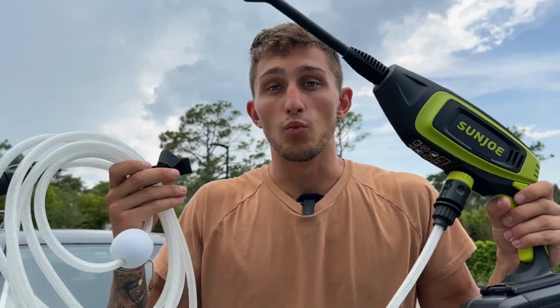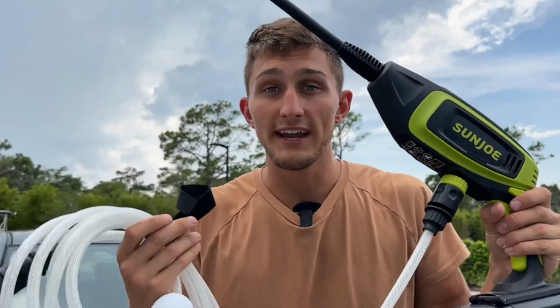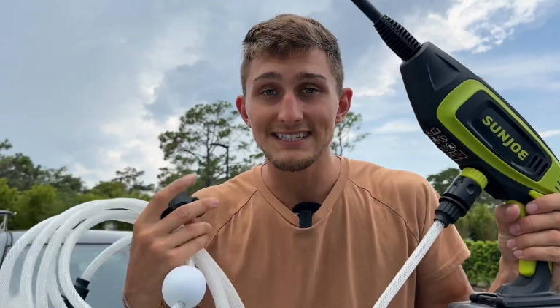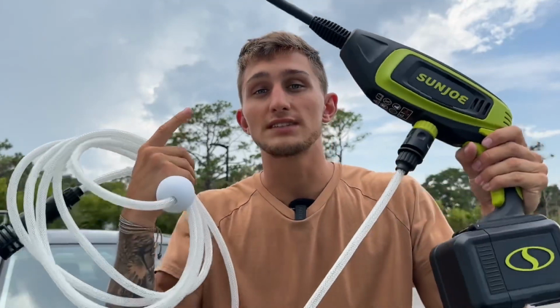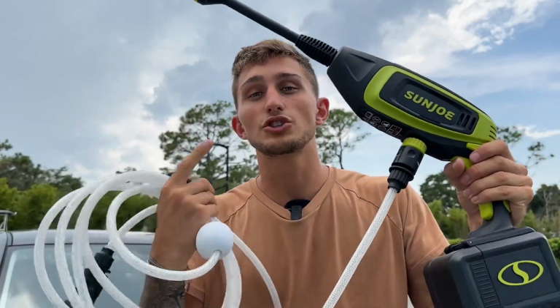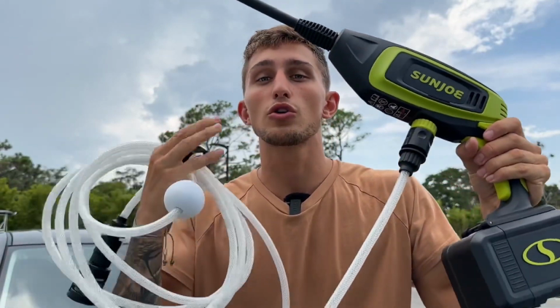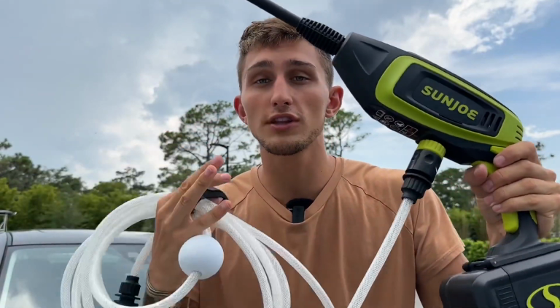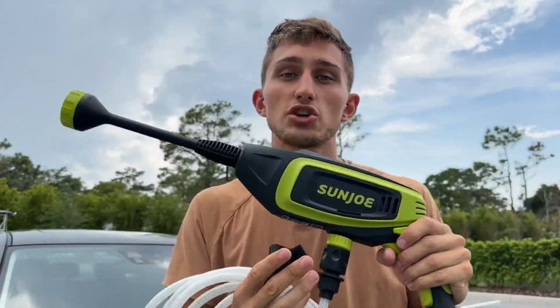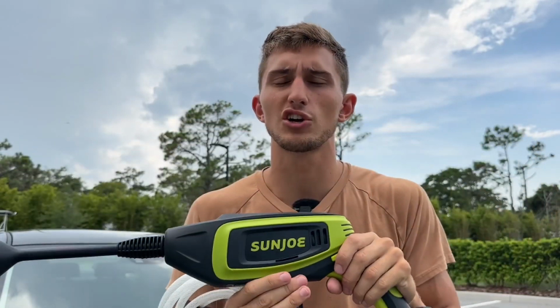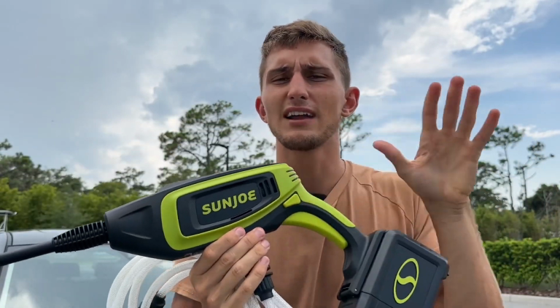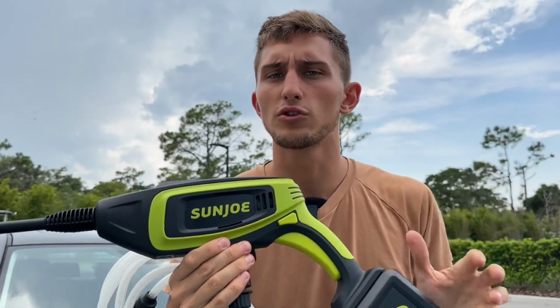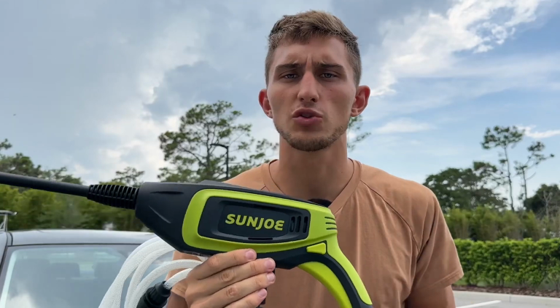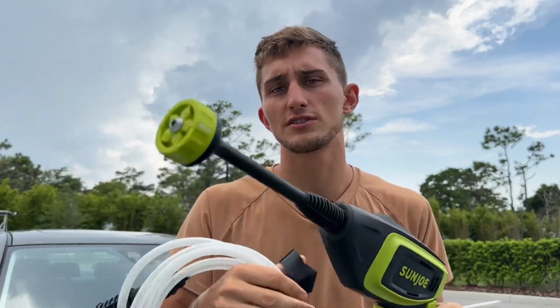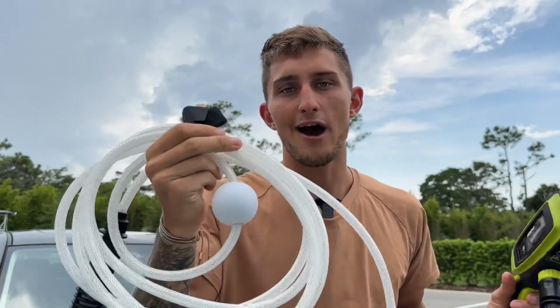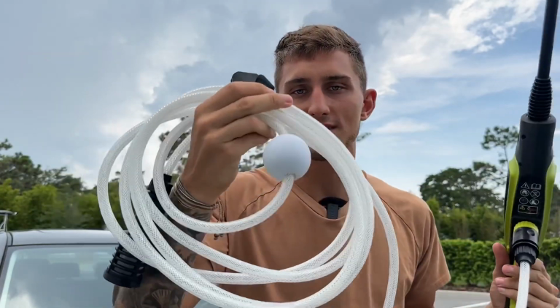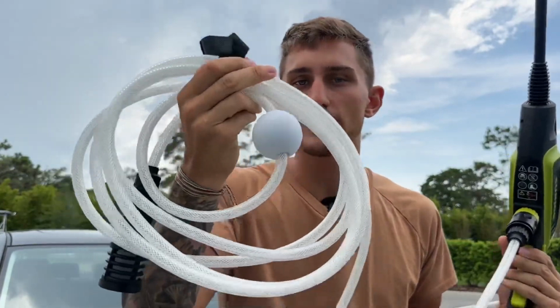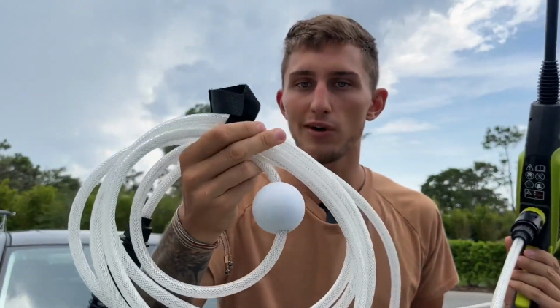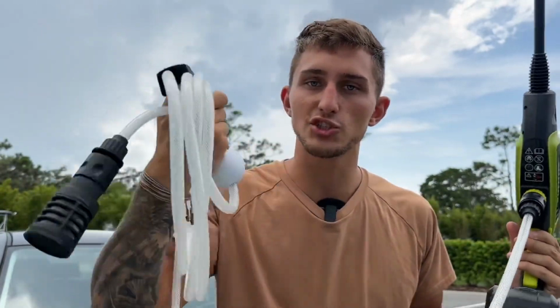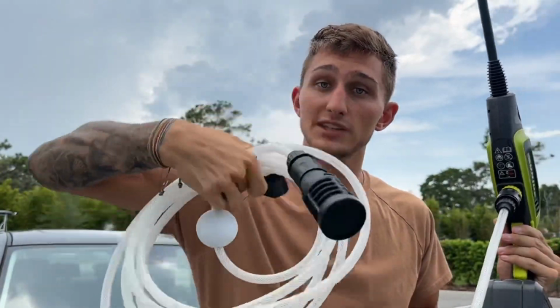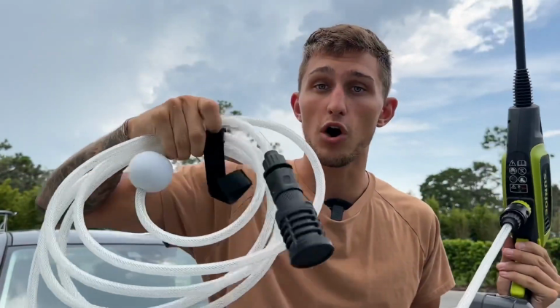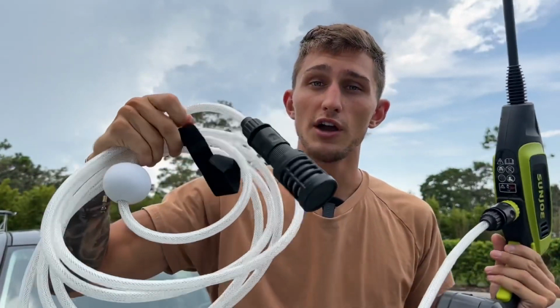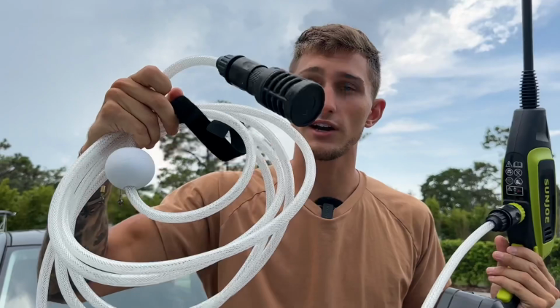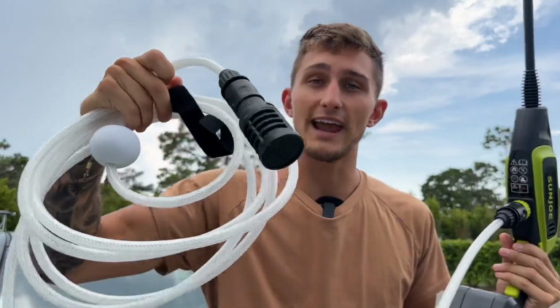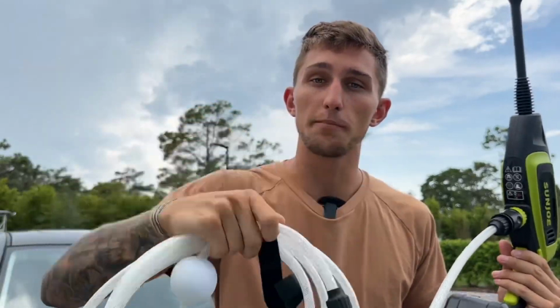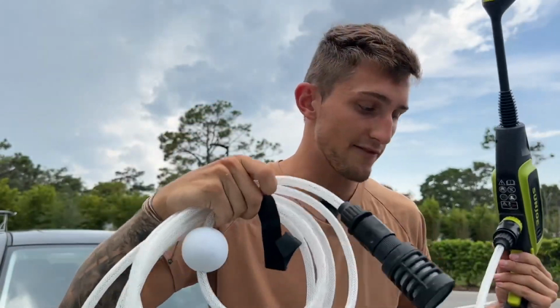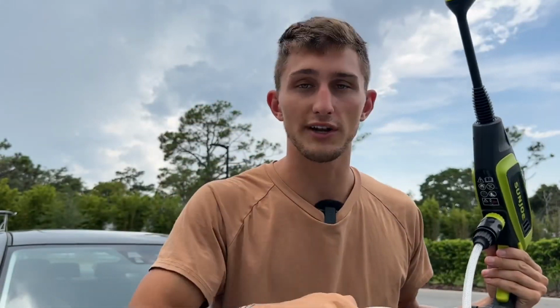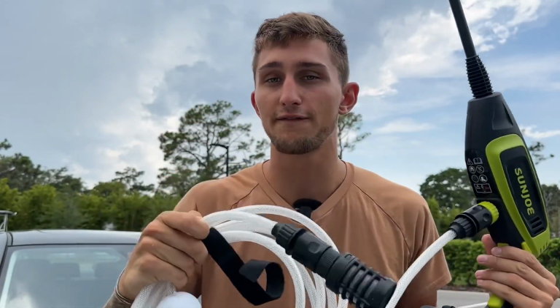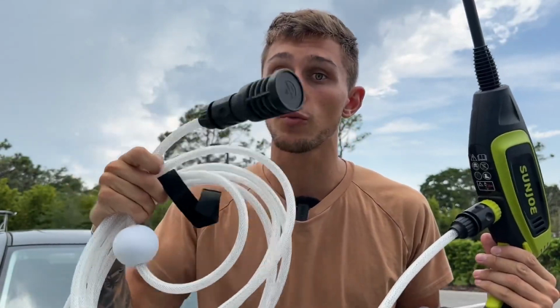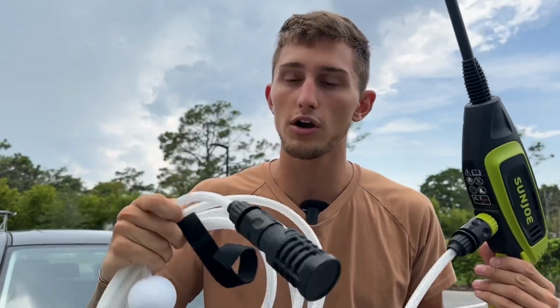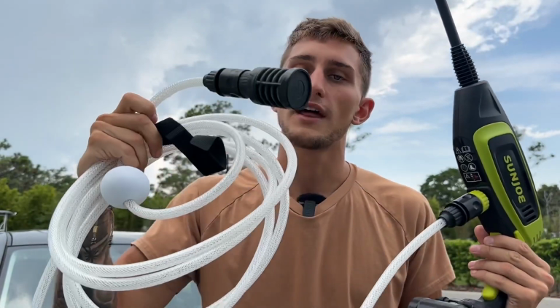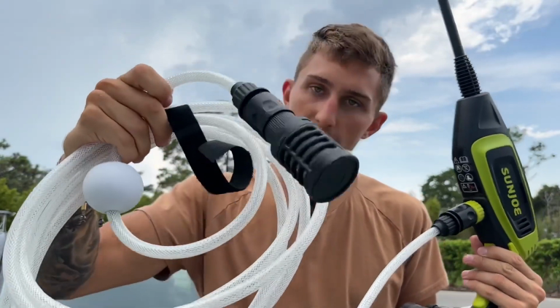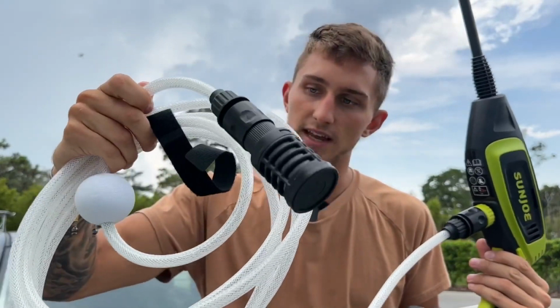We are here testing out the Sun Joe cordless pressure washer. Now this kind of is a cord — this is what you put into your water. You are going to need a water bin. I have a cooler here filled with water and I'm going to place this in.